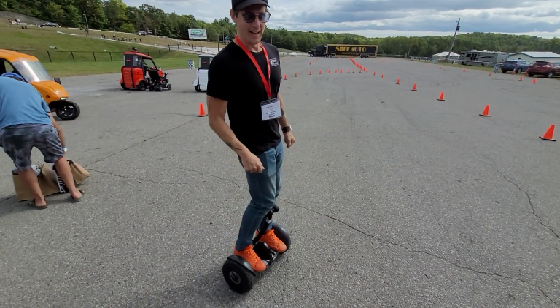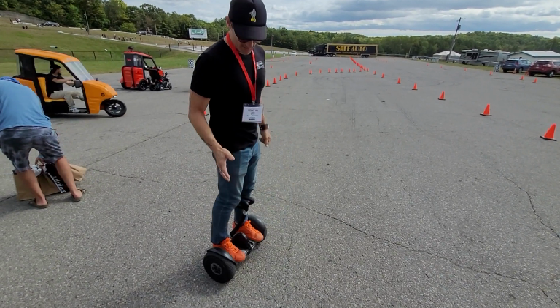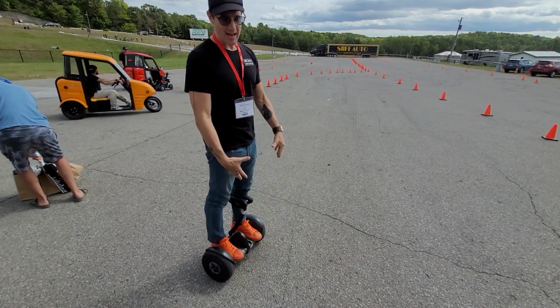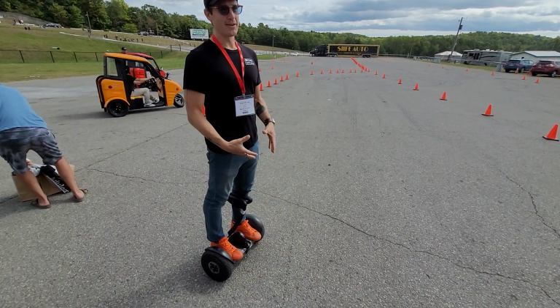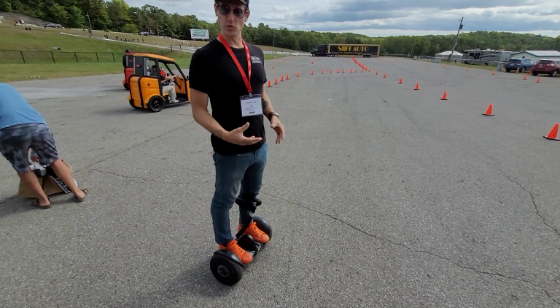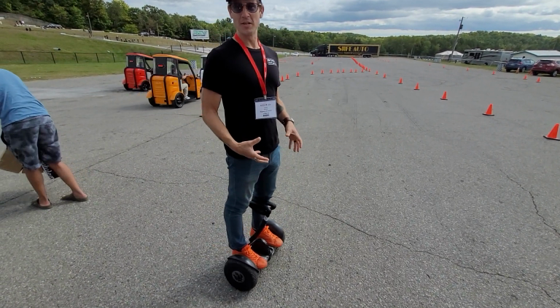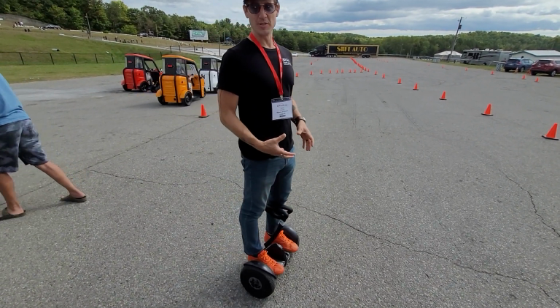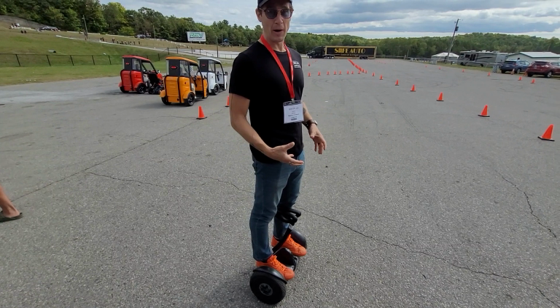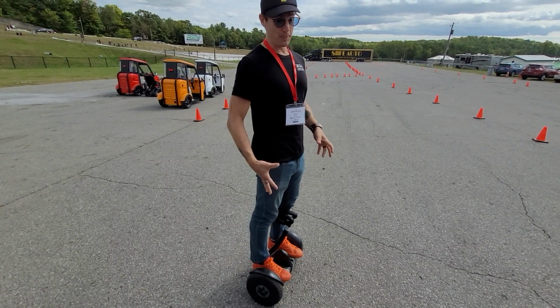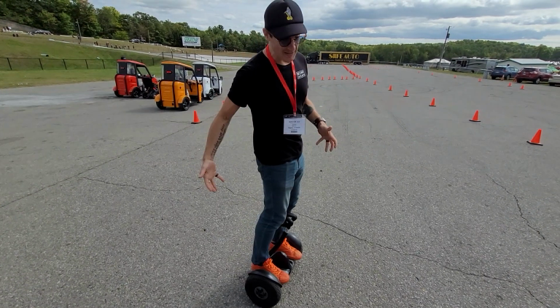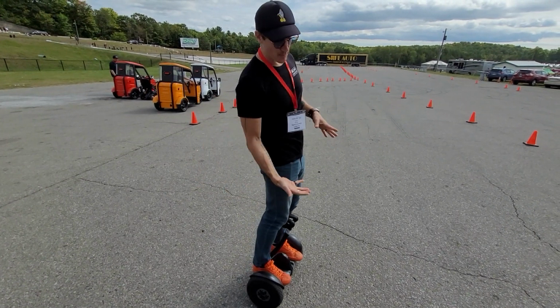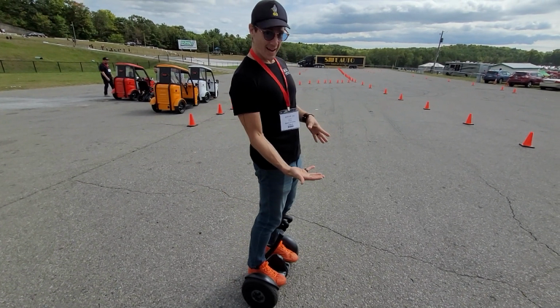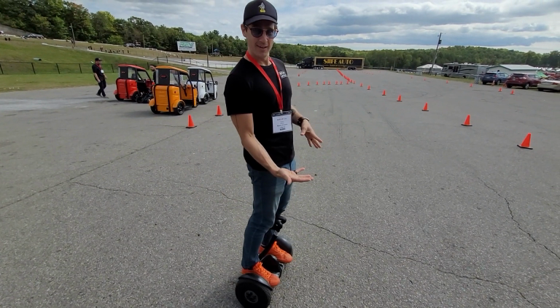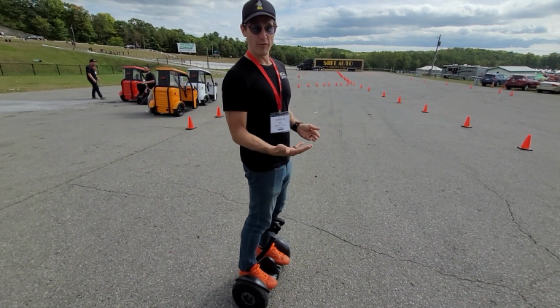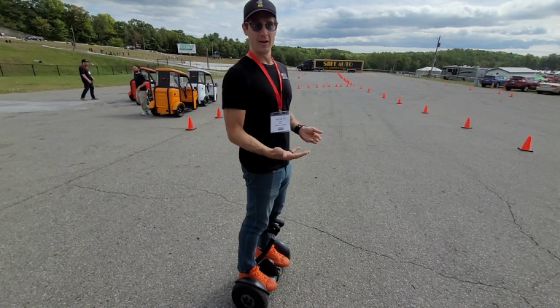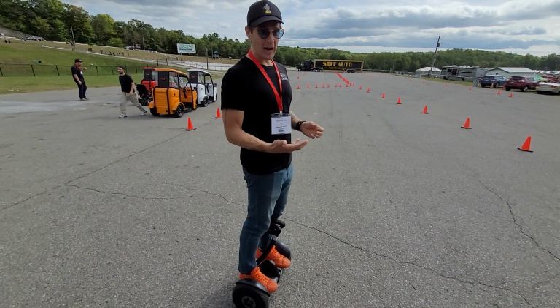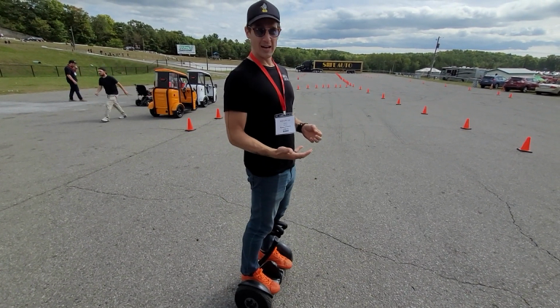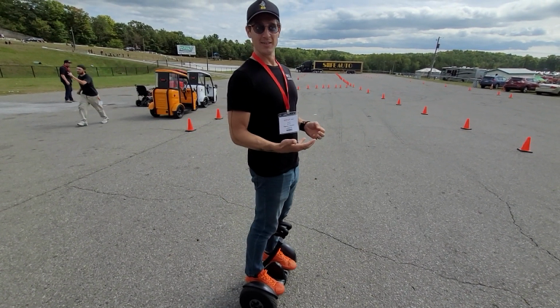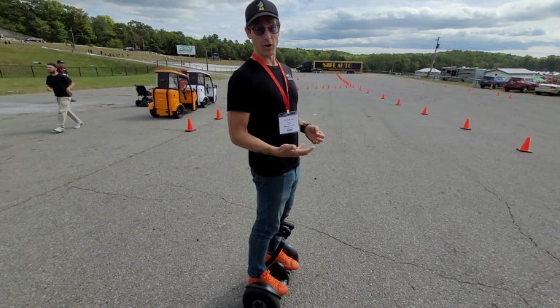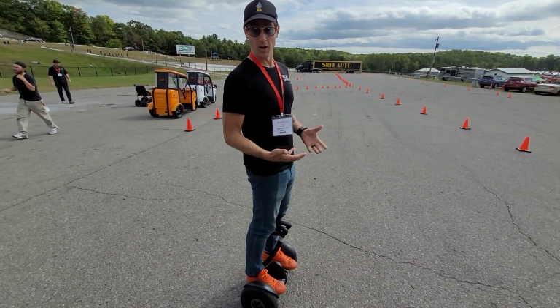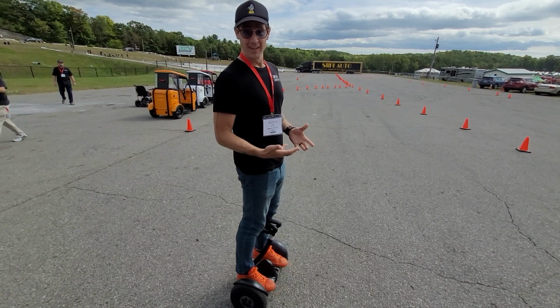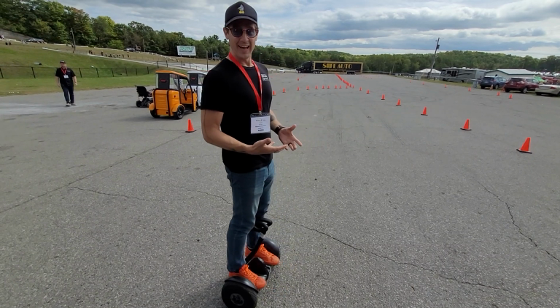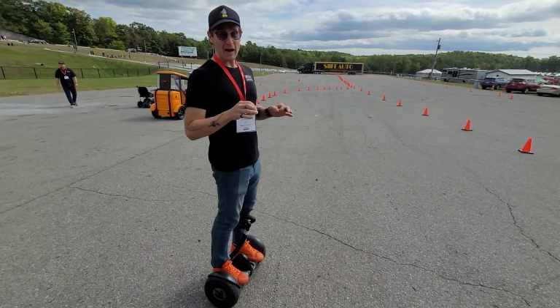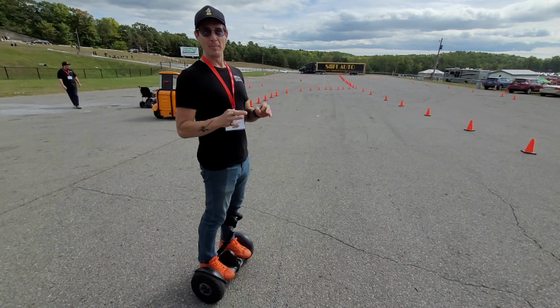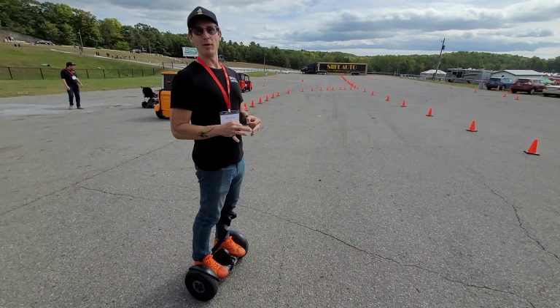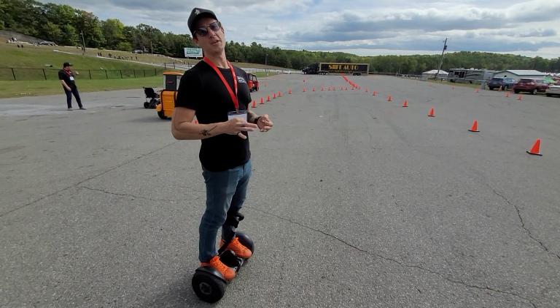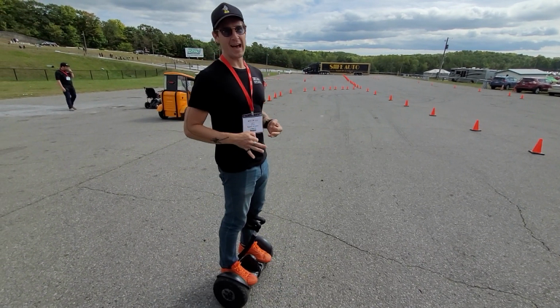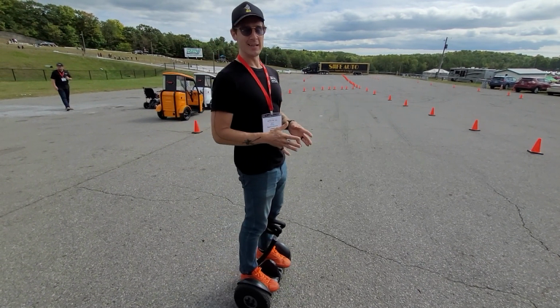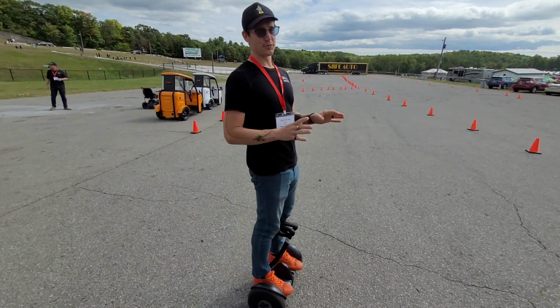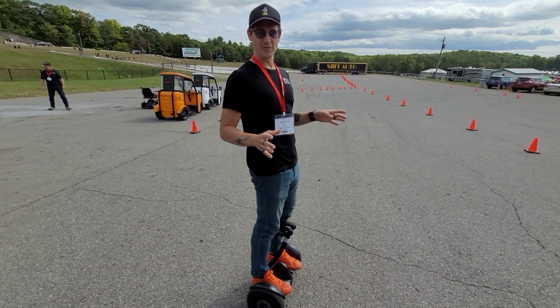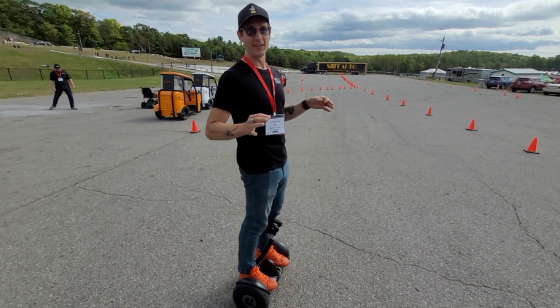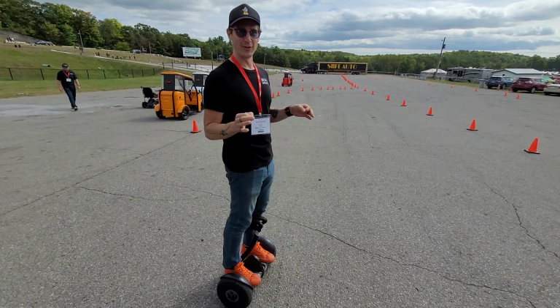This maxes out at about 20 kilometers per hour. It plugs into the back of the Ninebot Go-Kart Pro, and that will bump it up to about 40 kilometers per hour. It's built for drifting and a lot of fun.